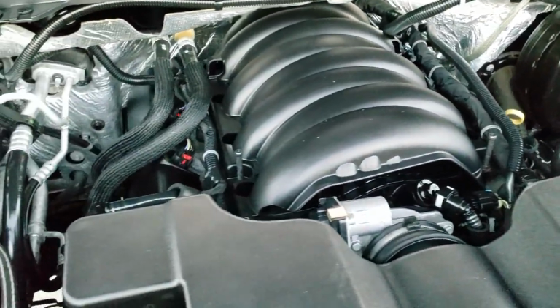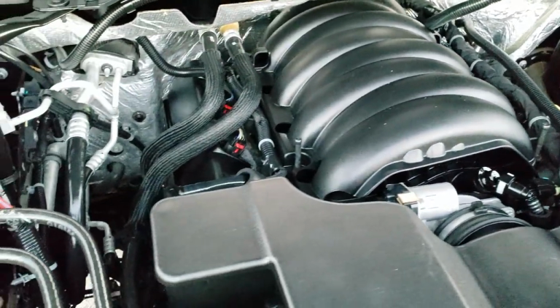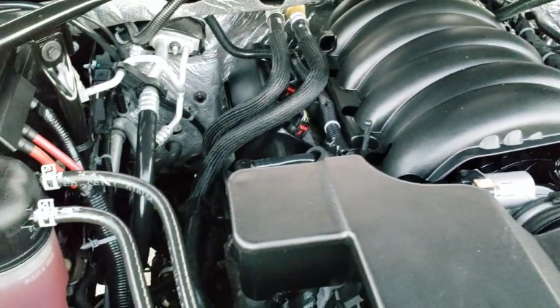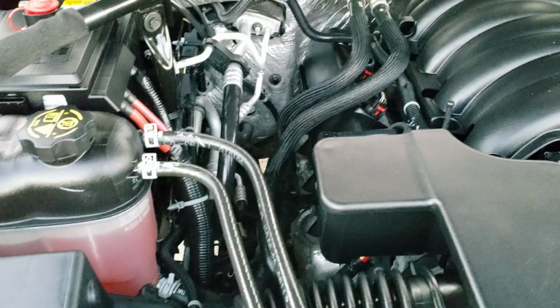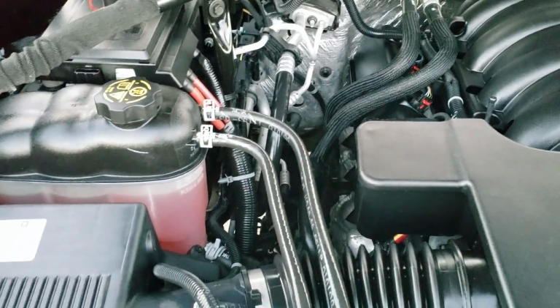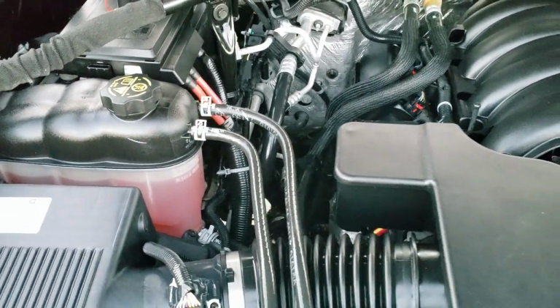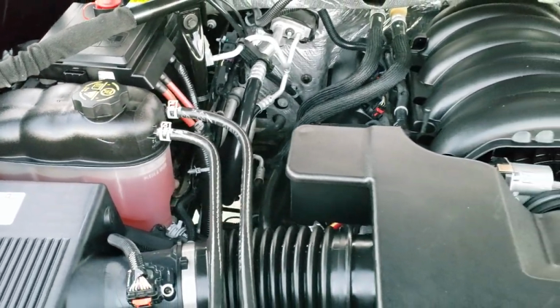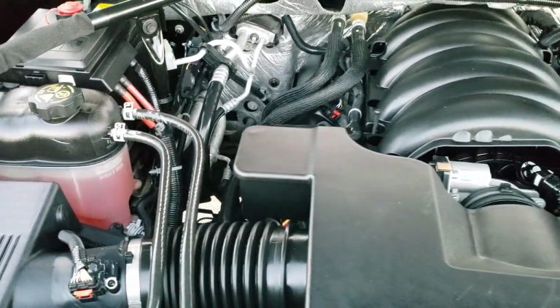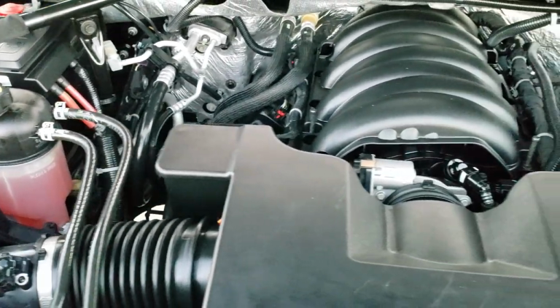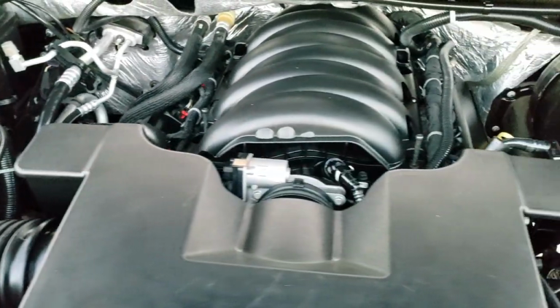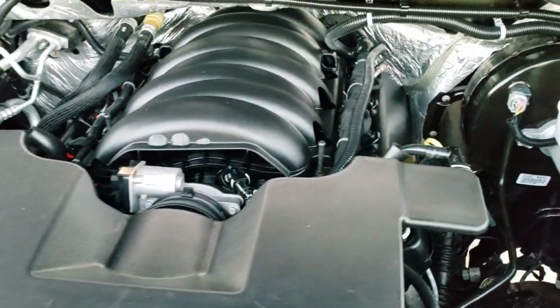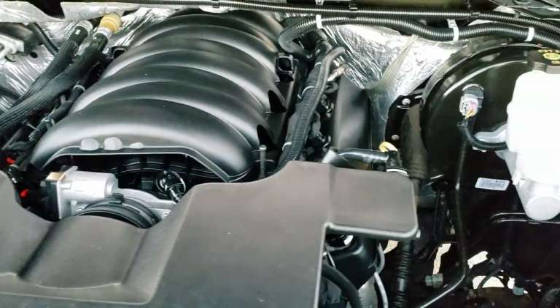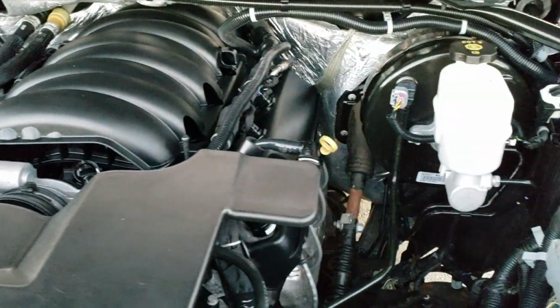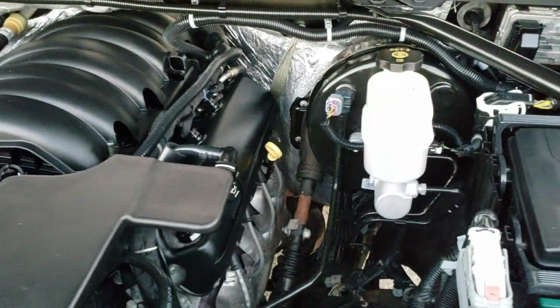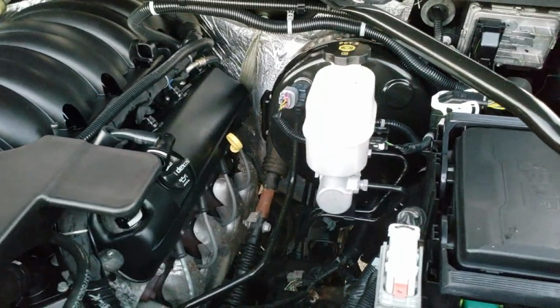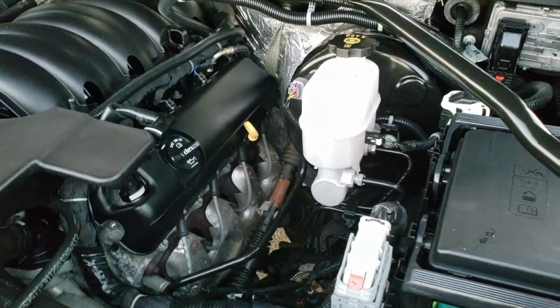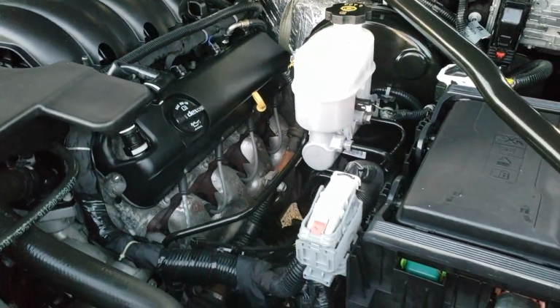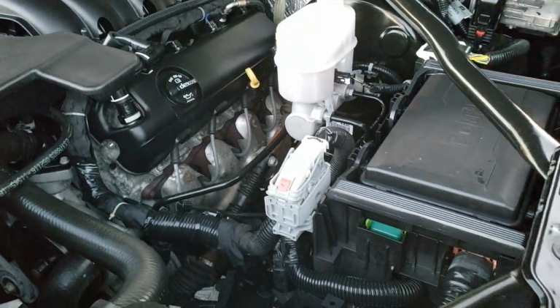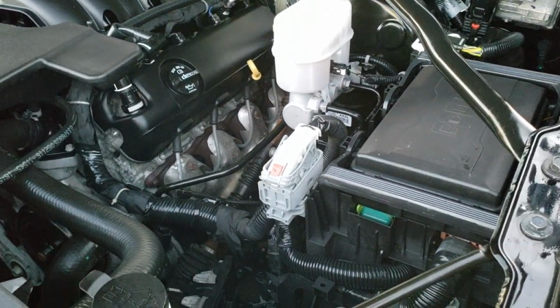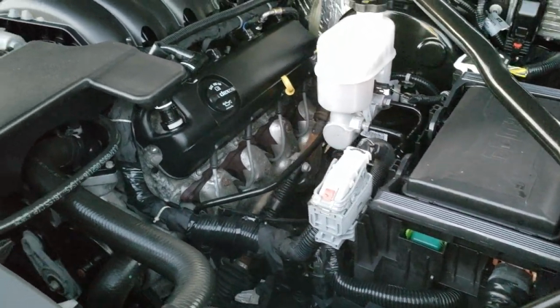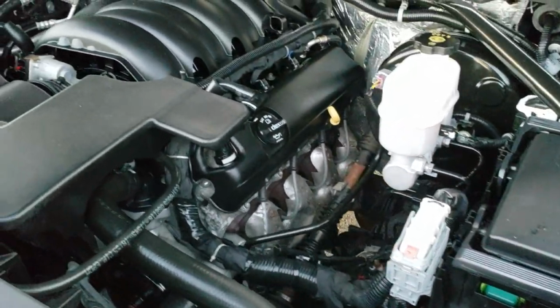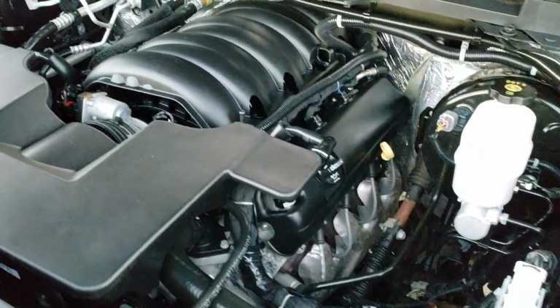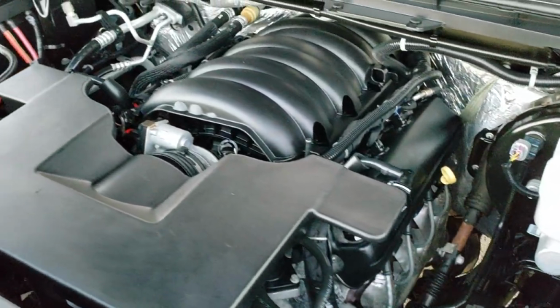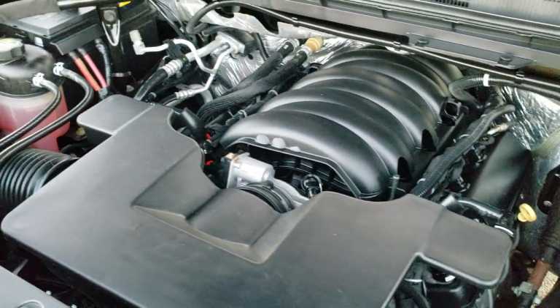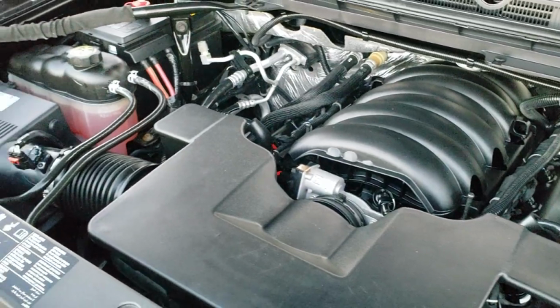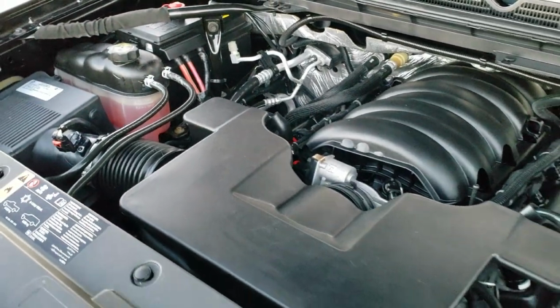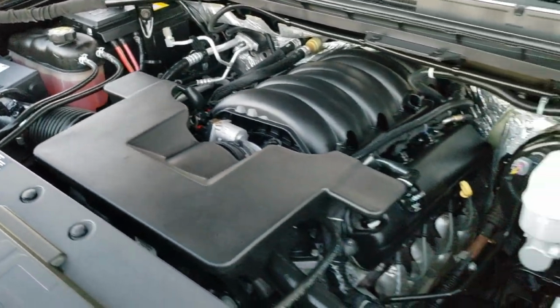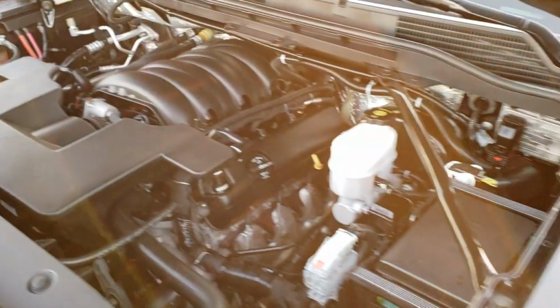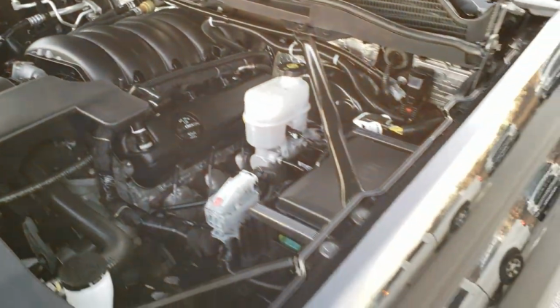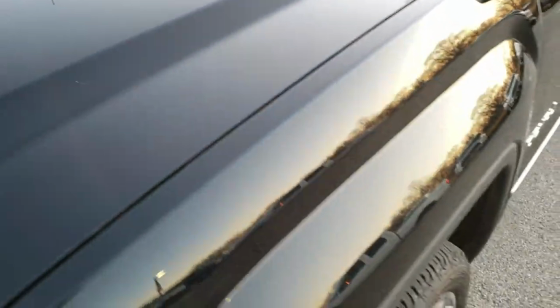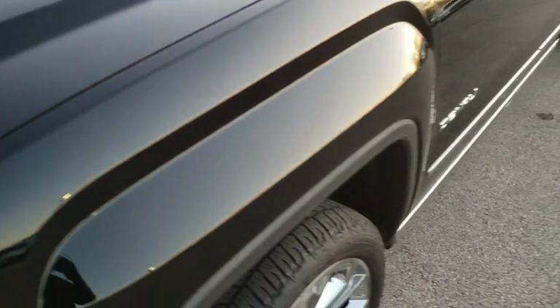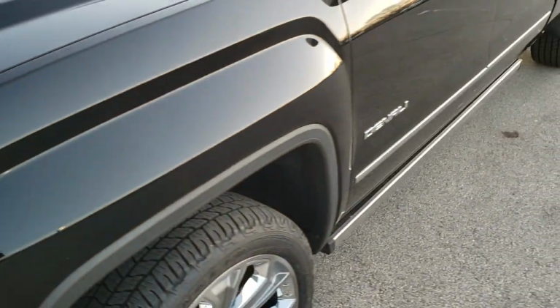Under the hood we have the 6.2 liter V8 motor. The engine bay is very clean and runs very smooth. This truck has been fully safetied and inspected by our service shop, has a fresh oil and filter change, all the fluids have been checked and topped off, and this truck is 100% ready to go.